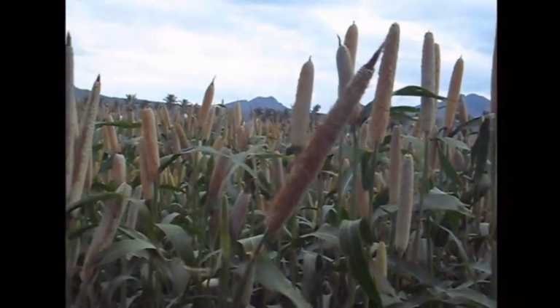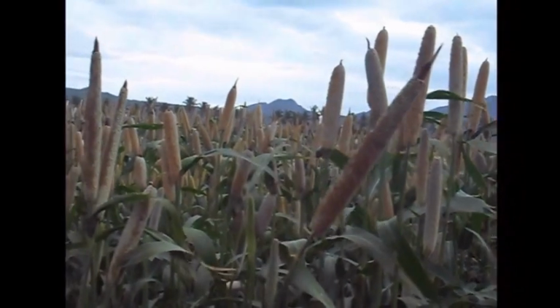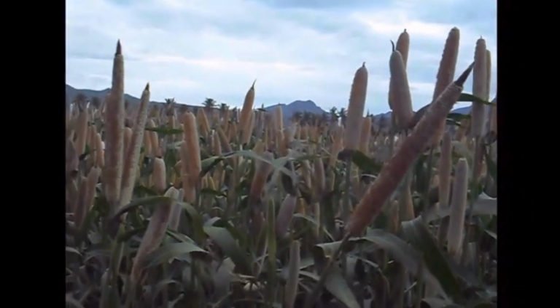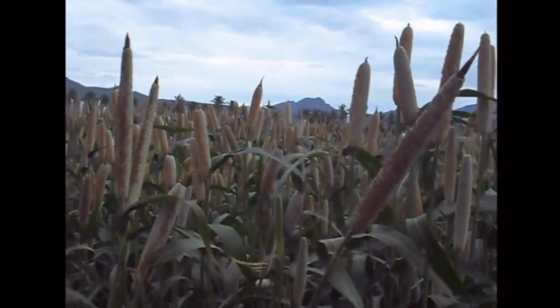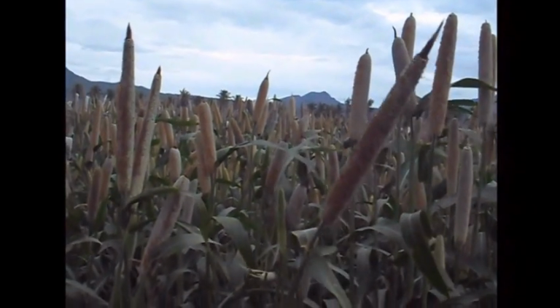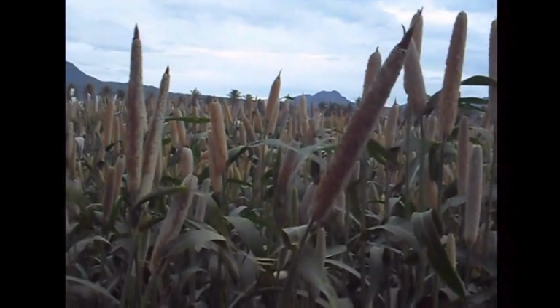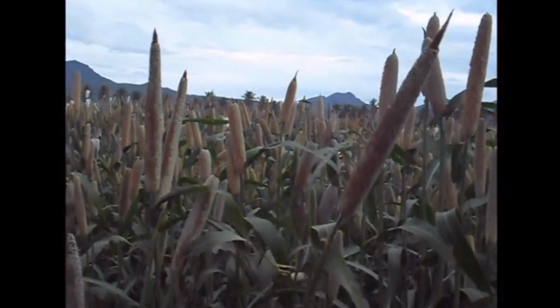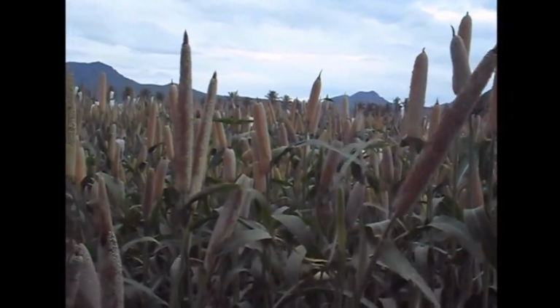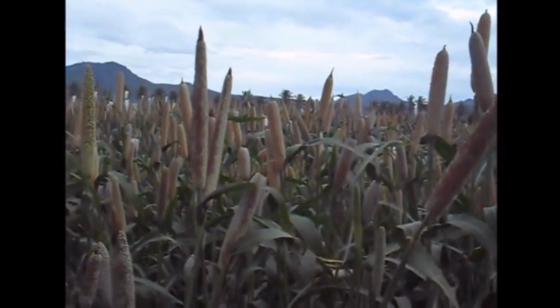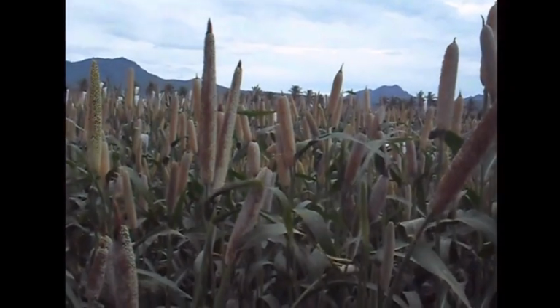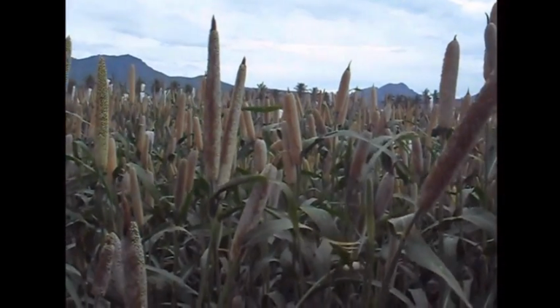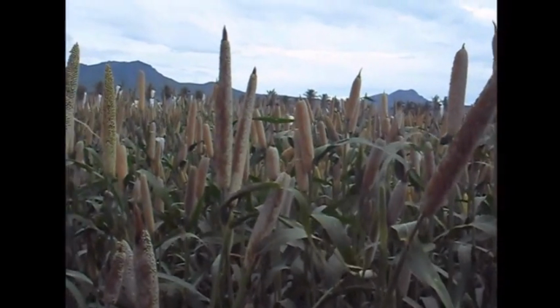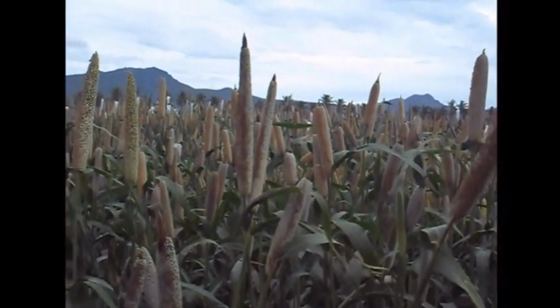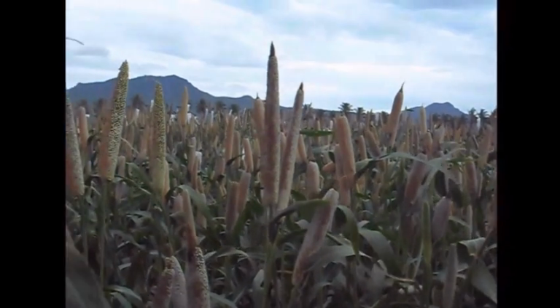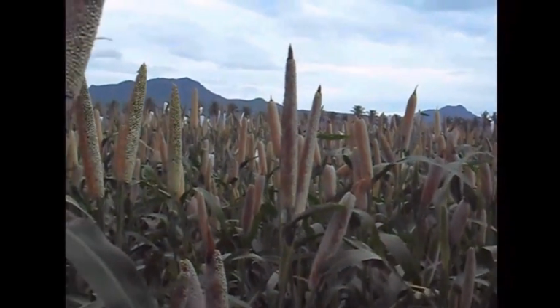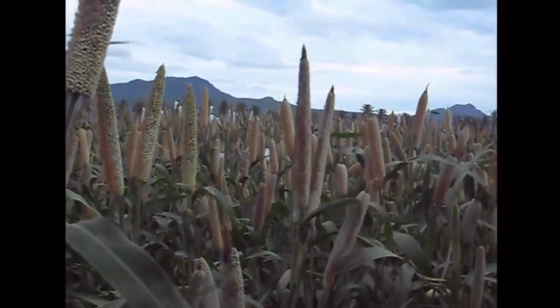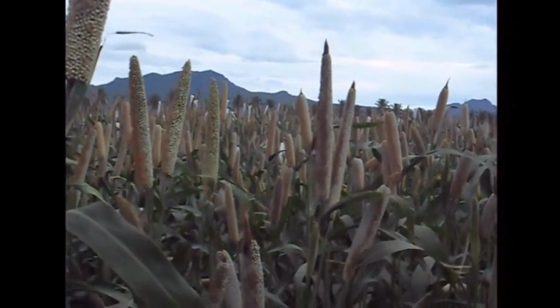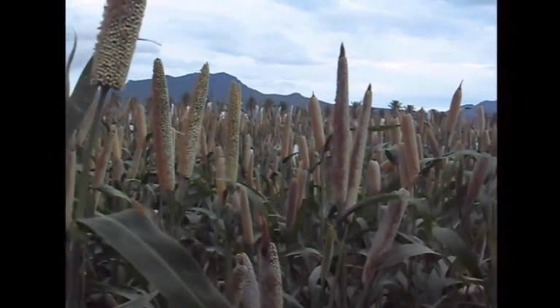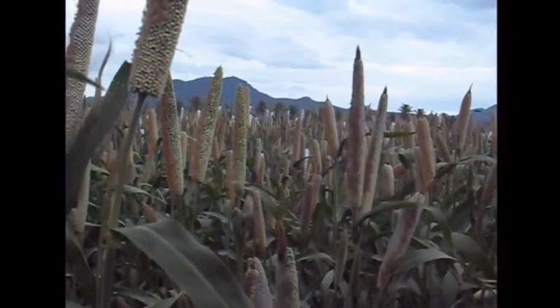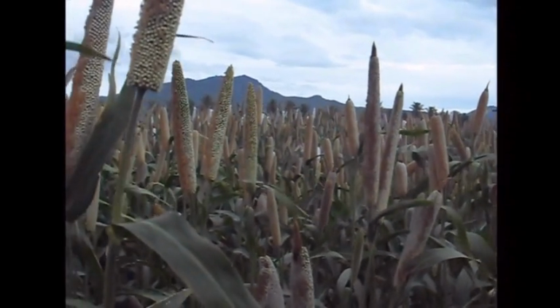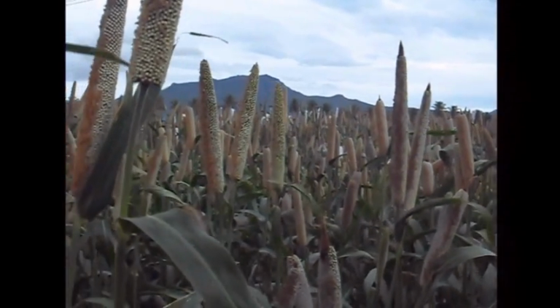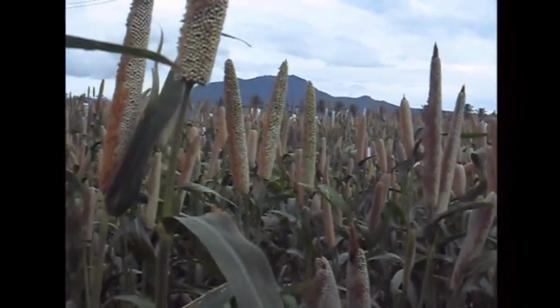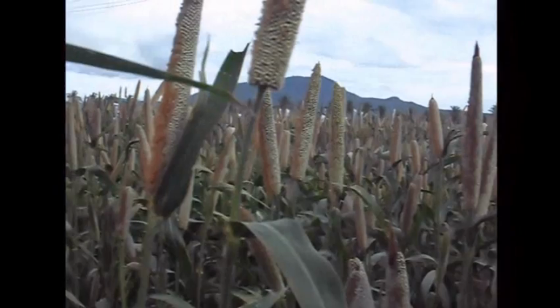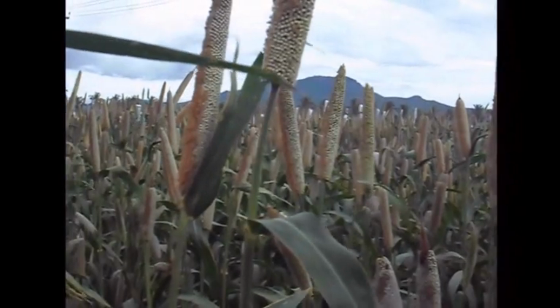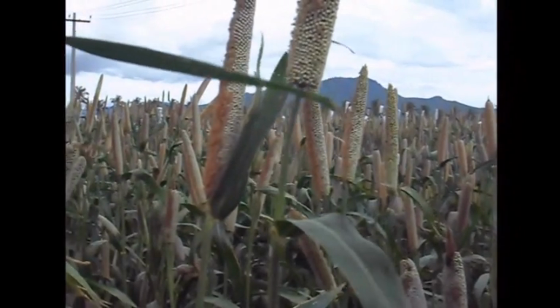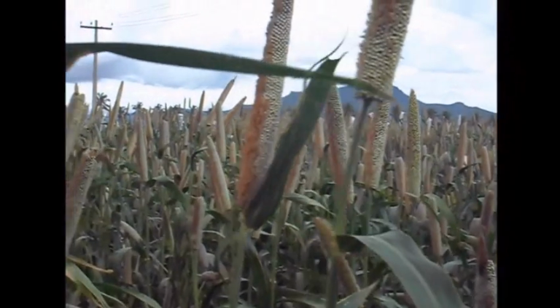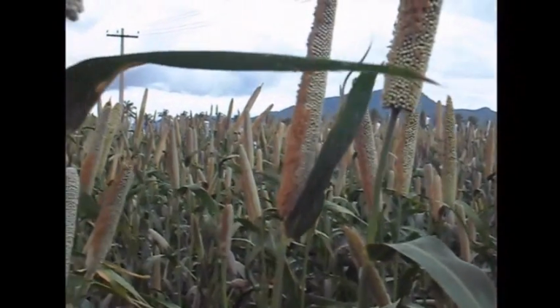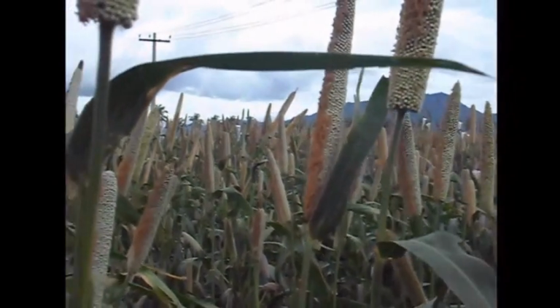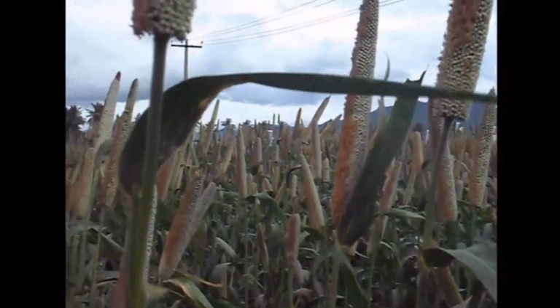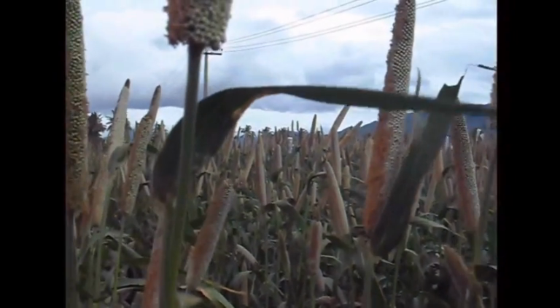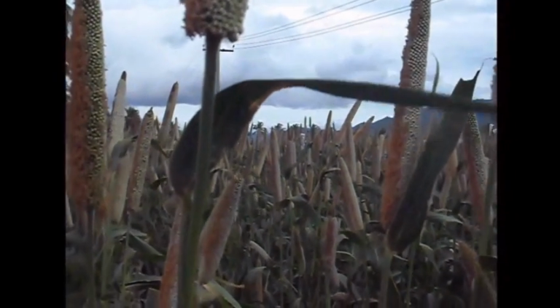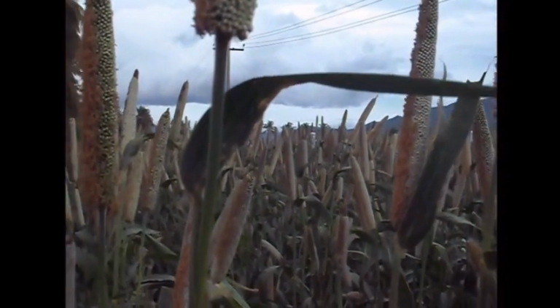In the irrigated areas, it is sown during March to April or January to February. And in the rain-fed areas, it is sown during June to July or September to October.